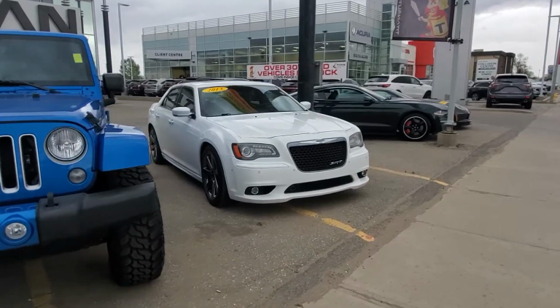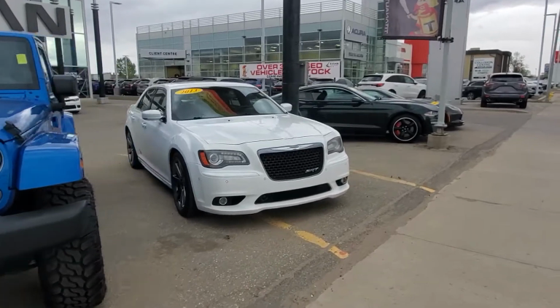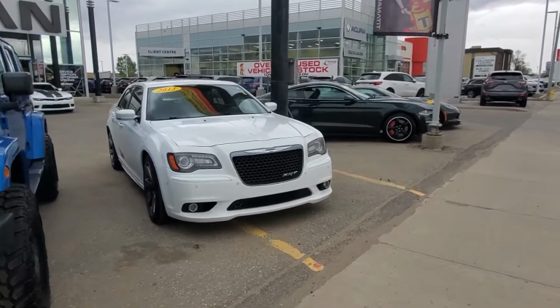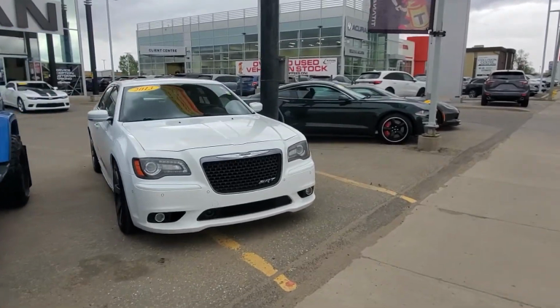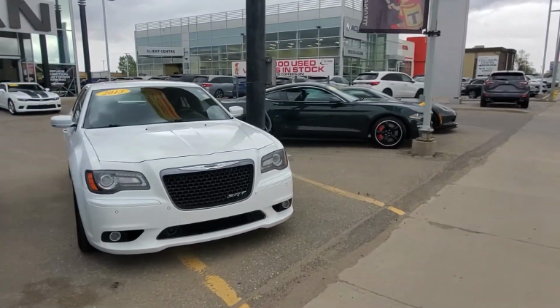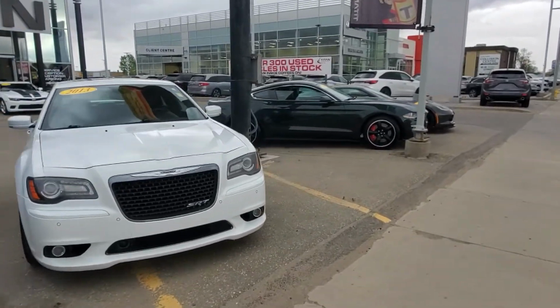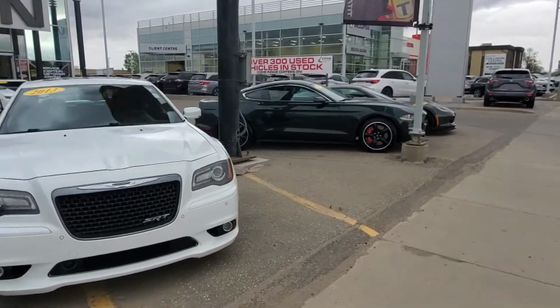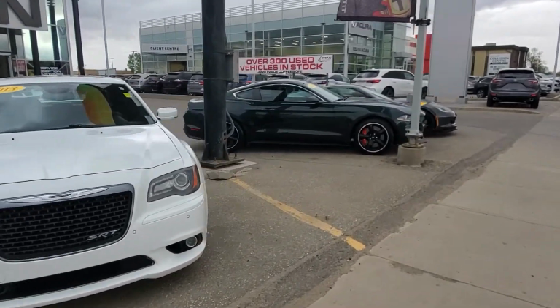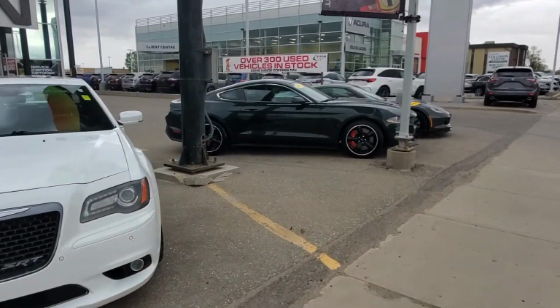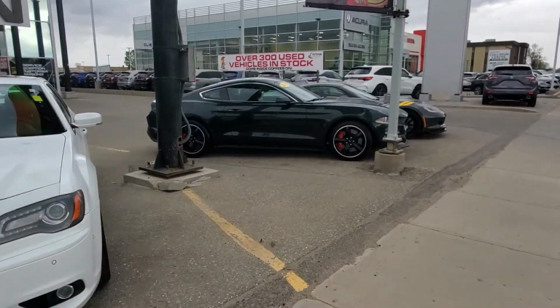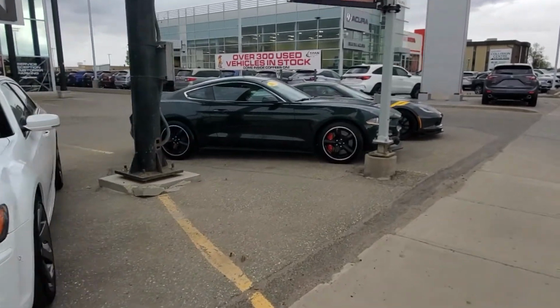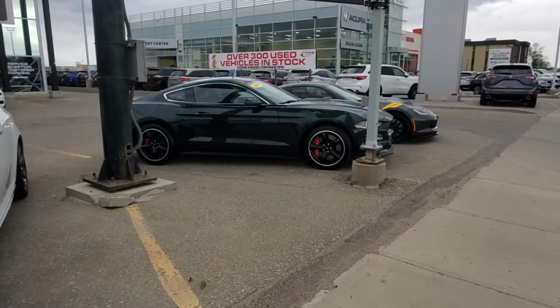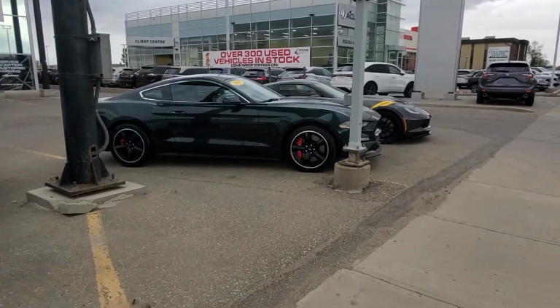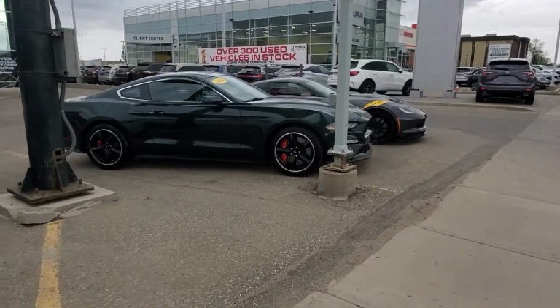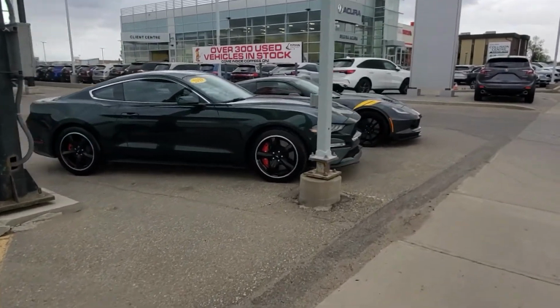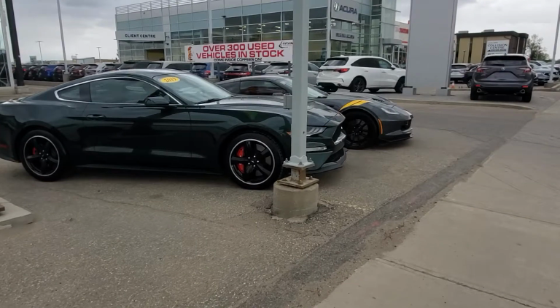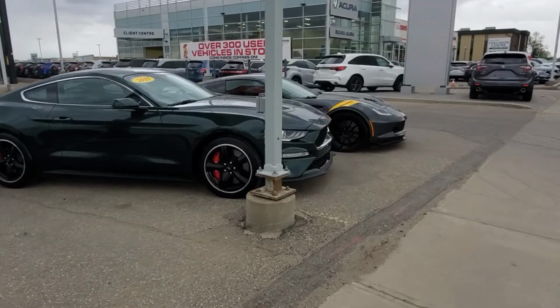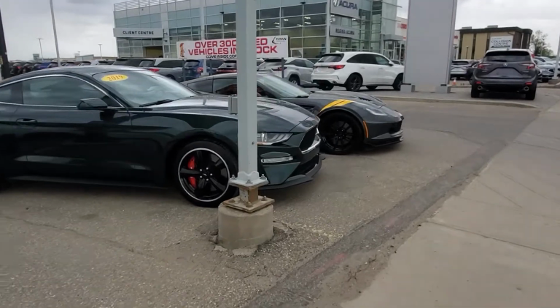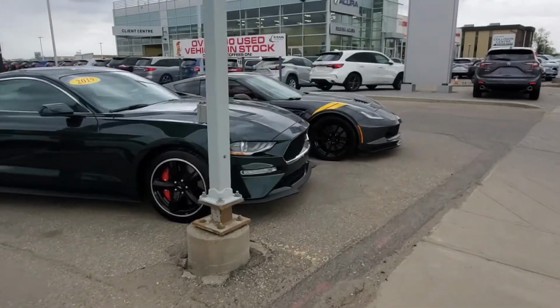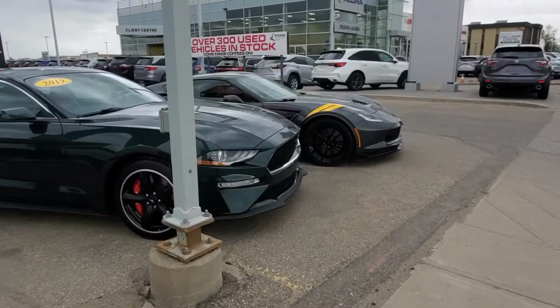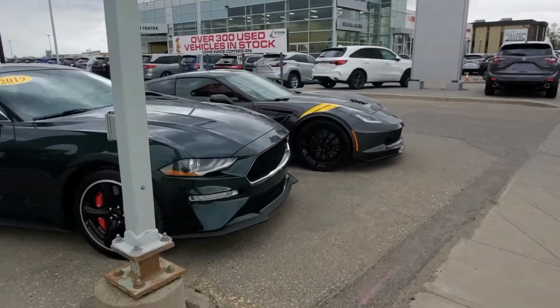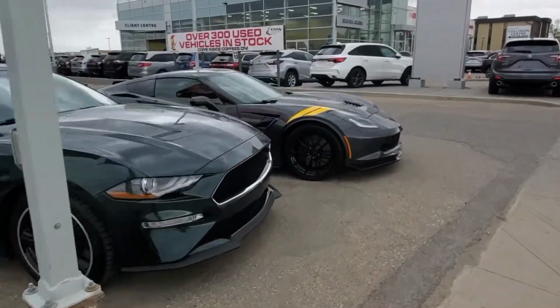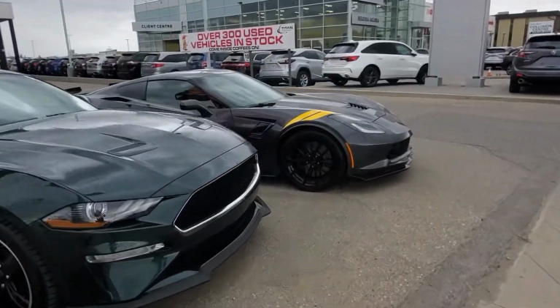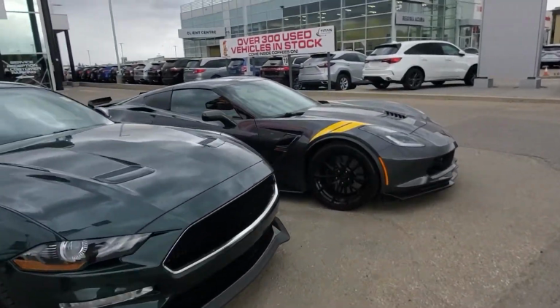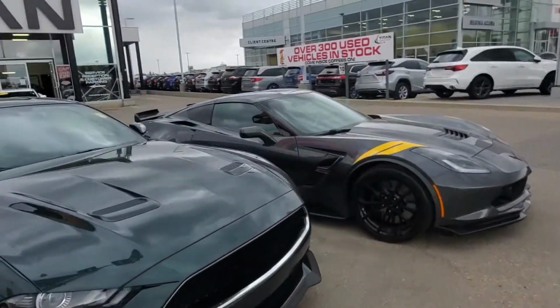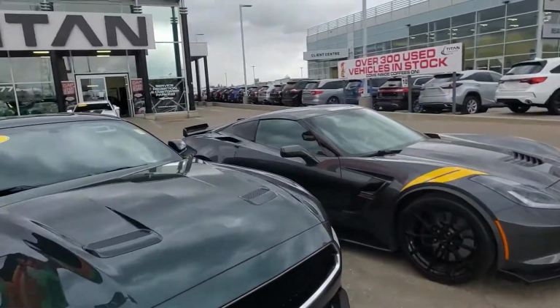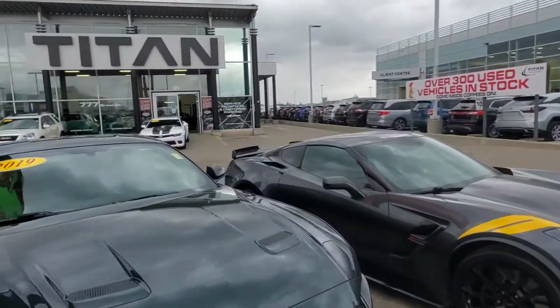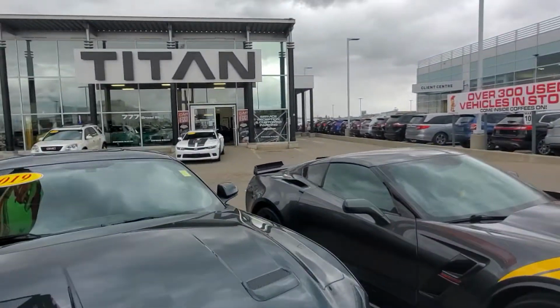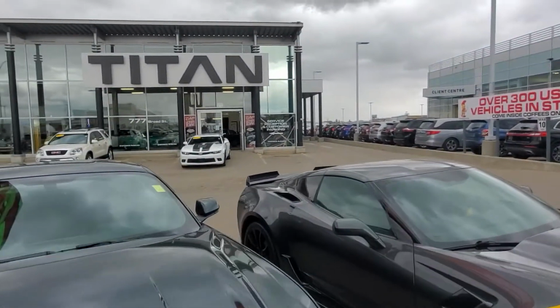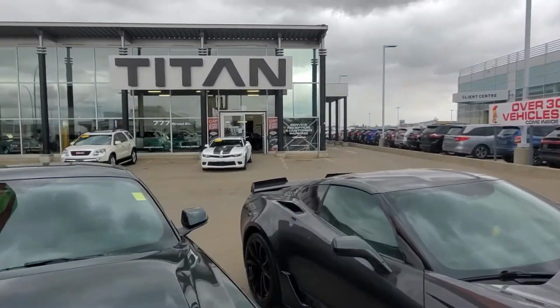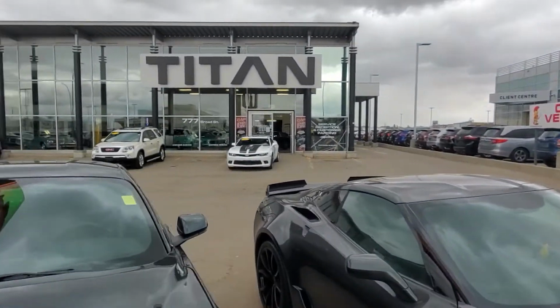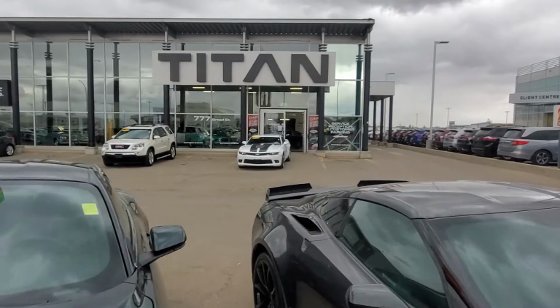We have luxury vehicles, trucks, vans, Jeeps, sports cars, performance vehicles, and classics. Our address here is 777 Broad Street.